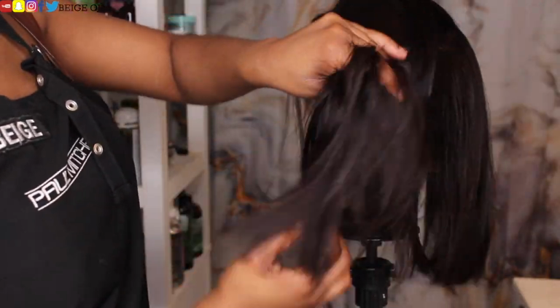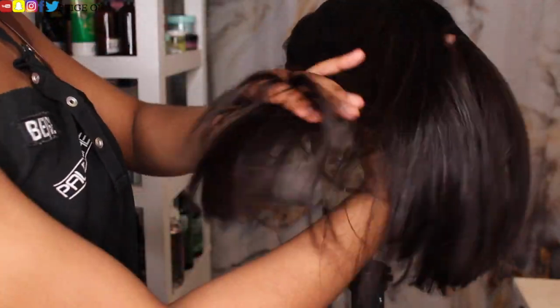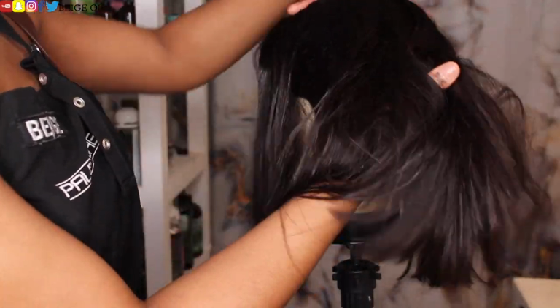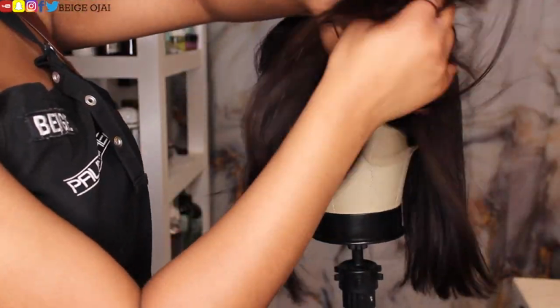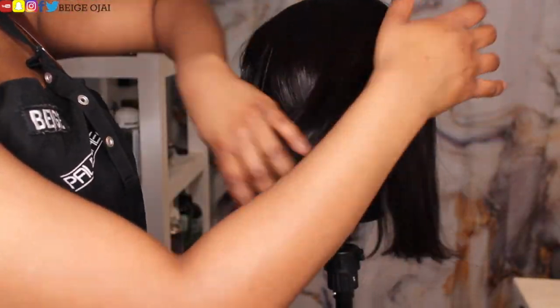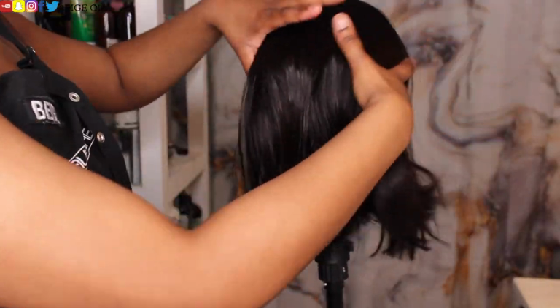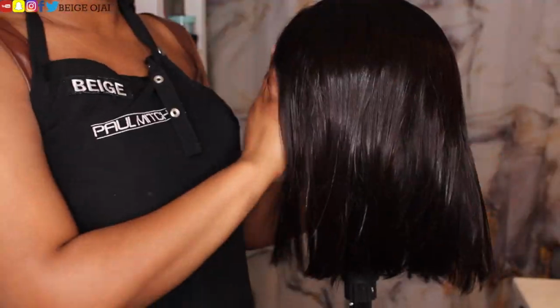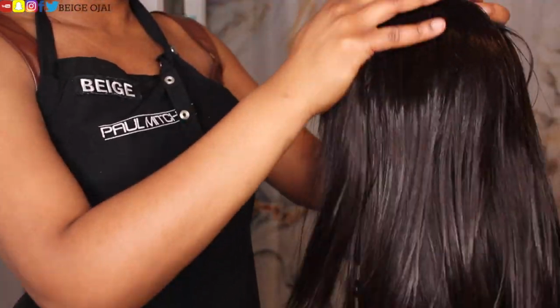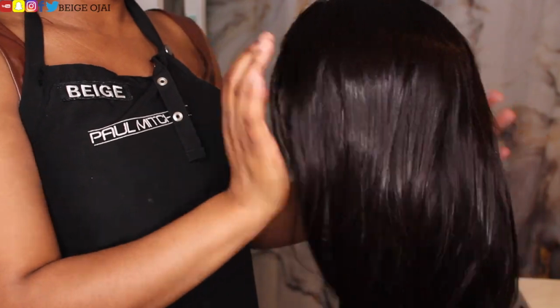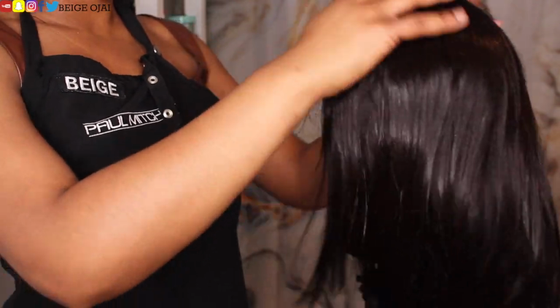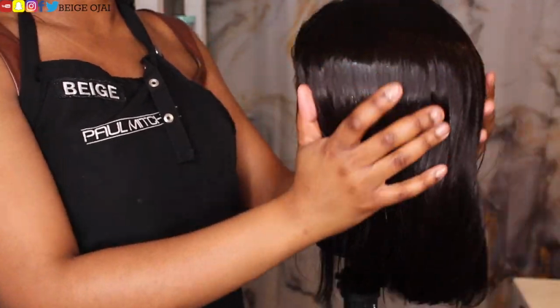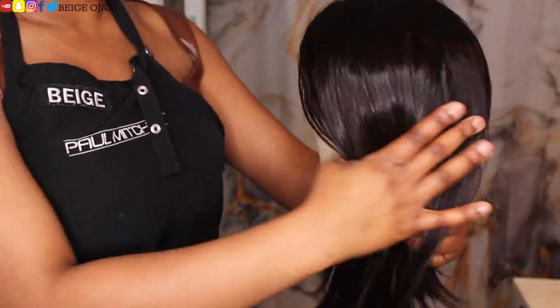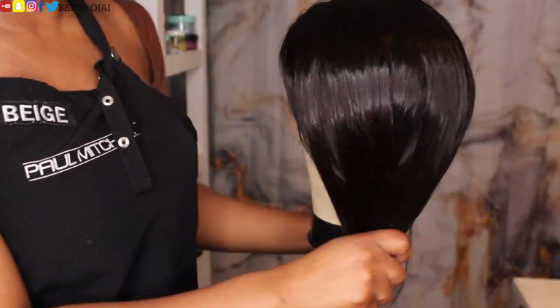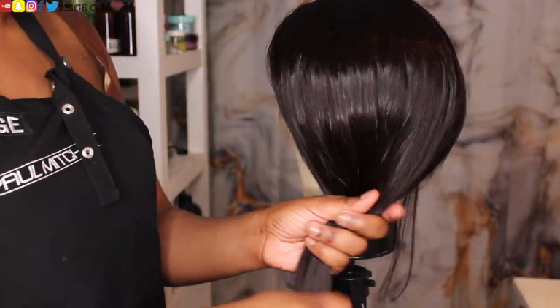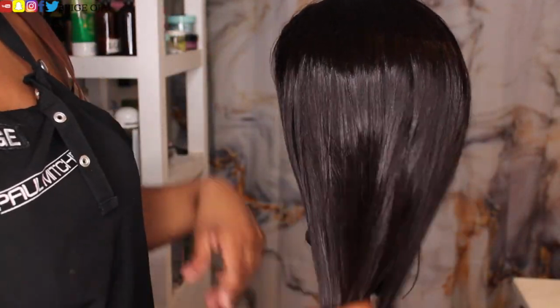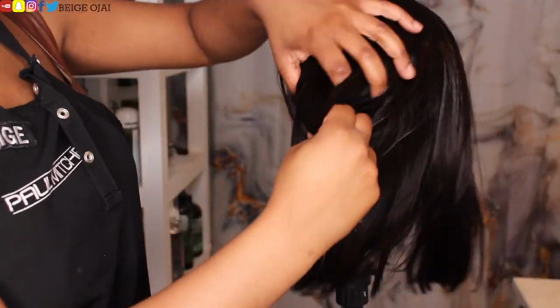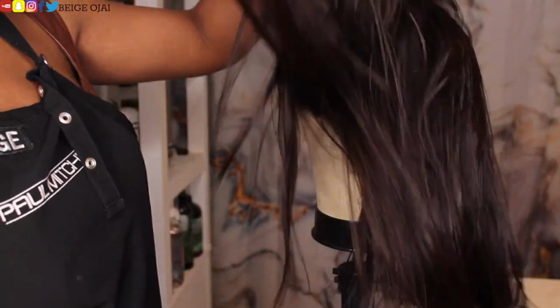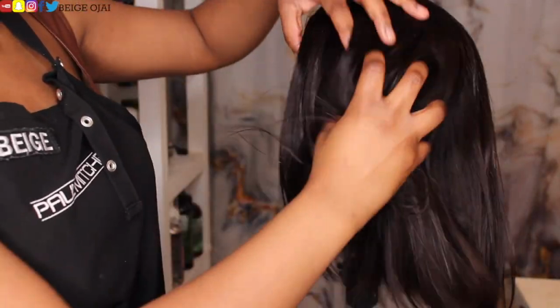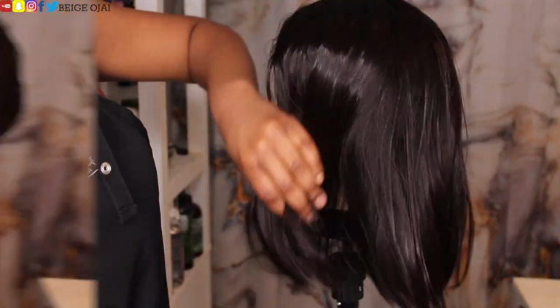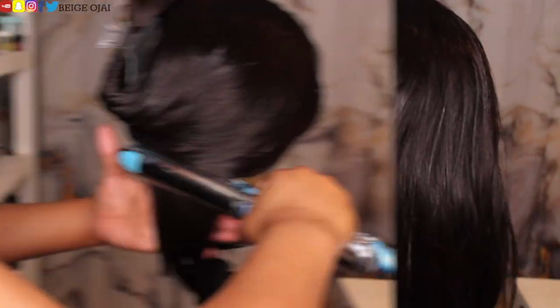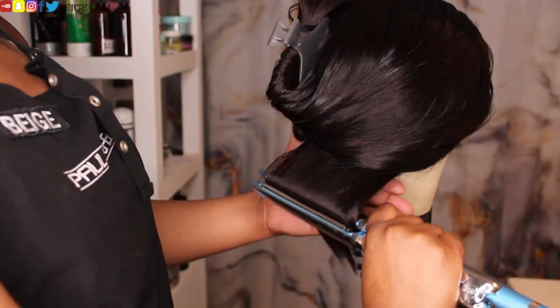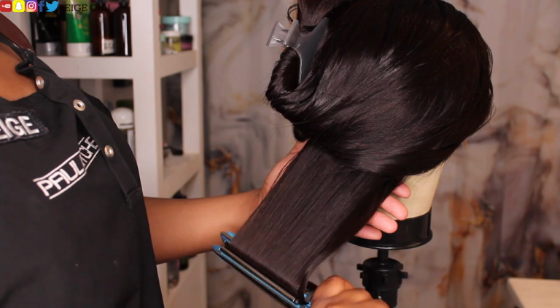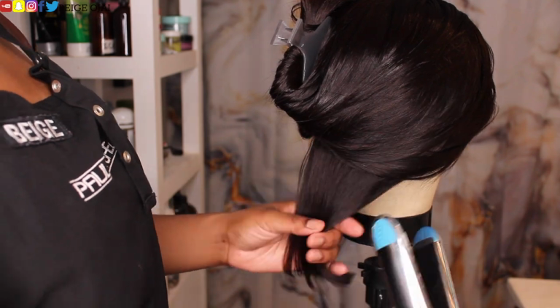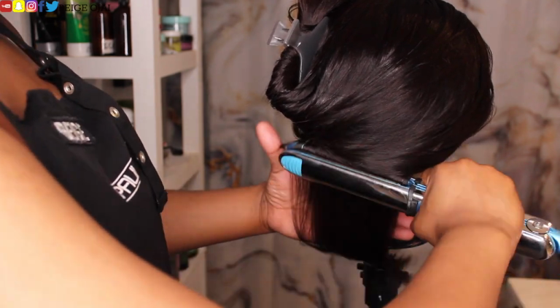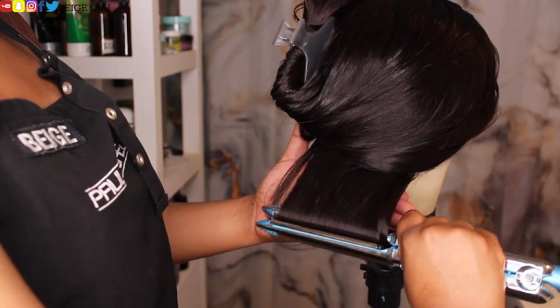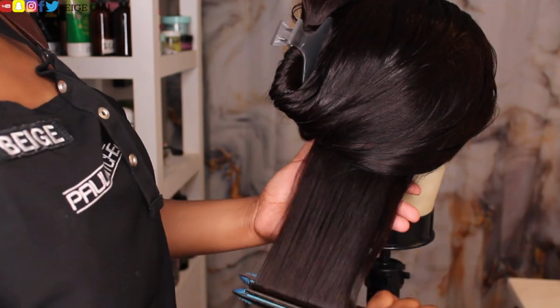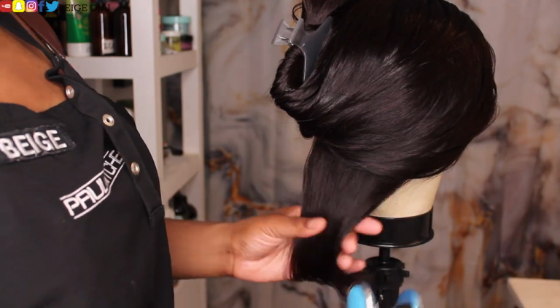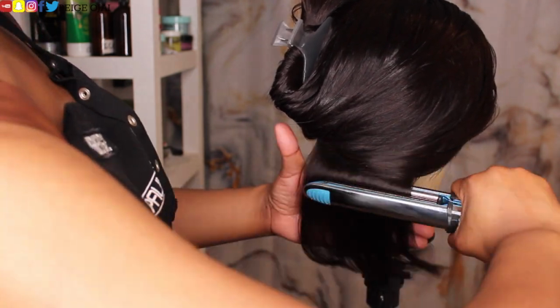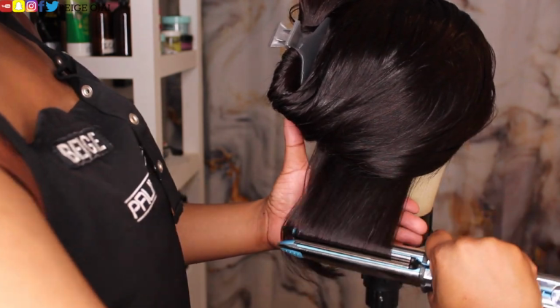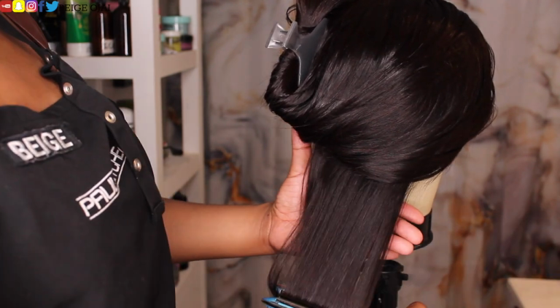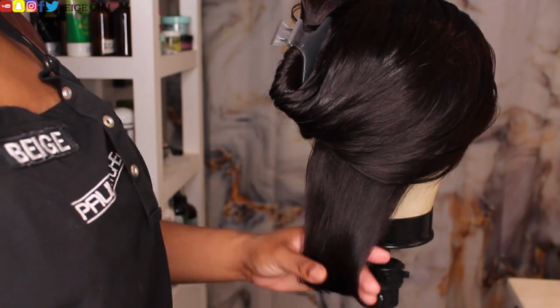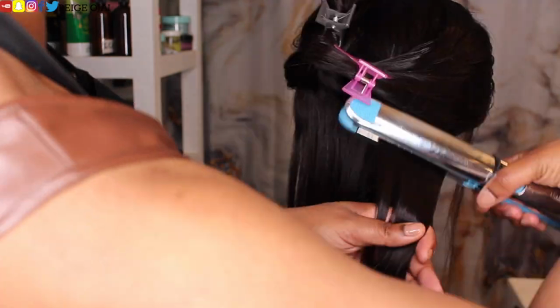Because I will not be doing any extra customizing to the lace frontal, I'm going to go ahead and start styling. The first thing I'm going to grab is a light hair serum and apply it to the hair. Then I'm going to grab my flat iron and begin to flat iron thin sections of hair.